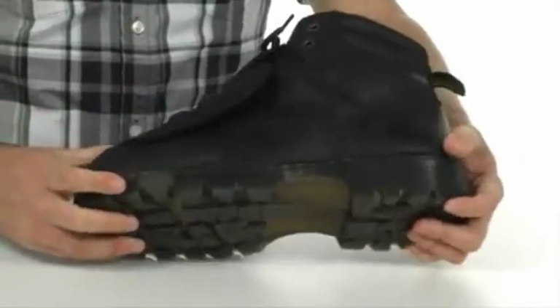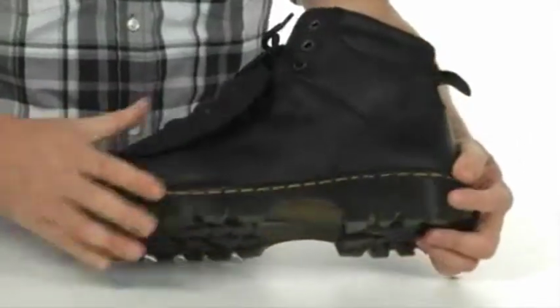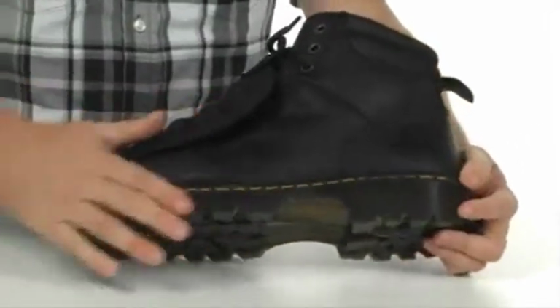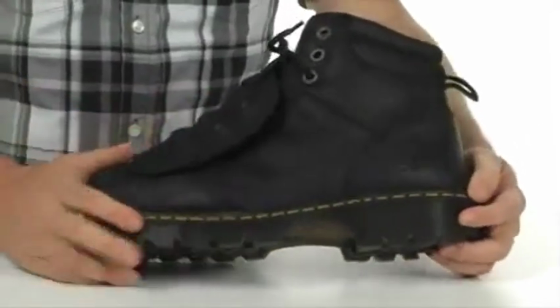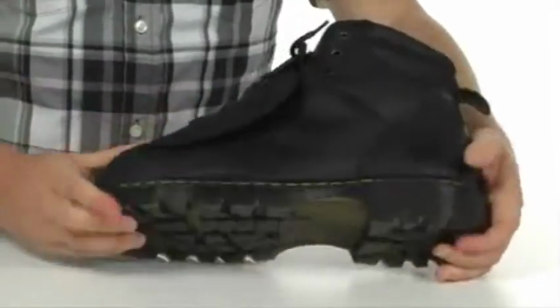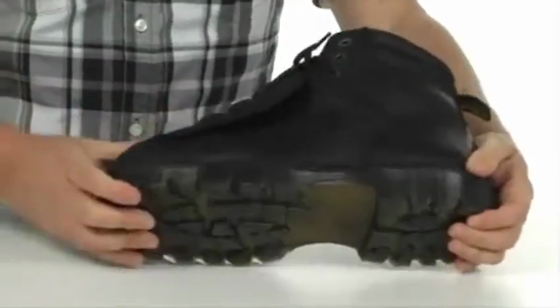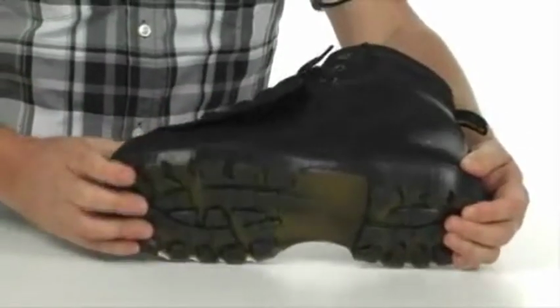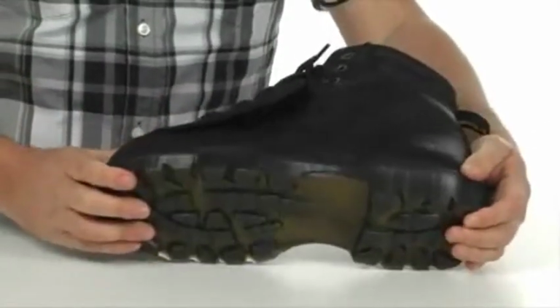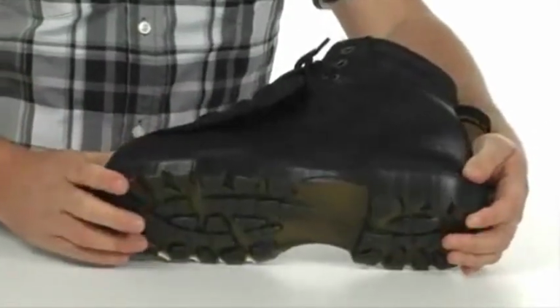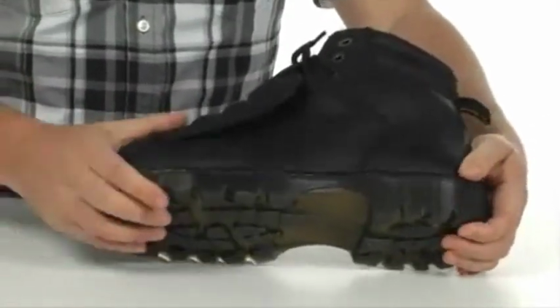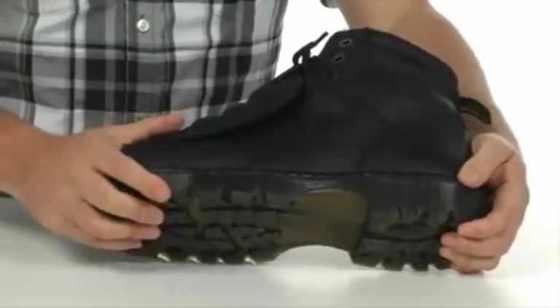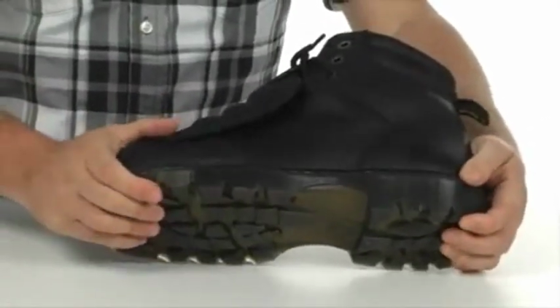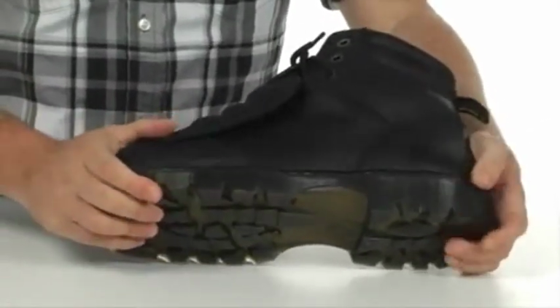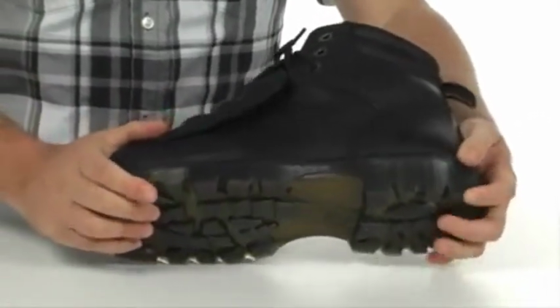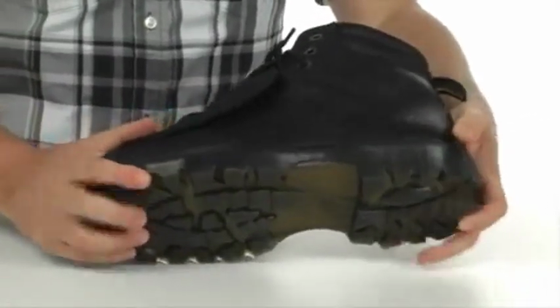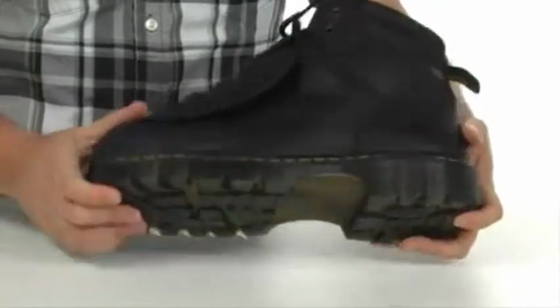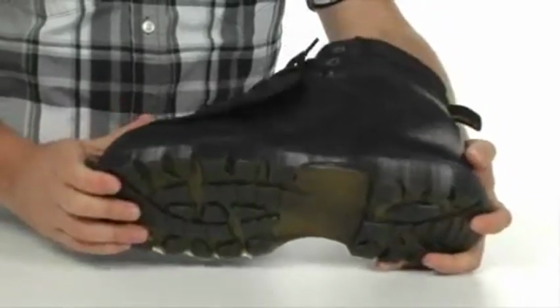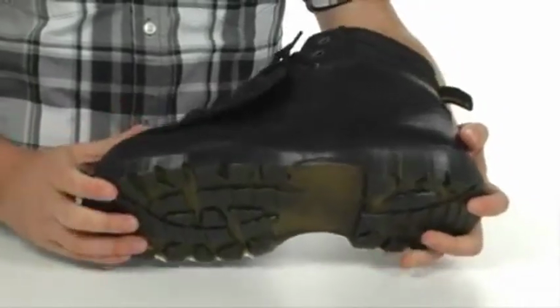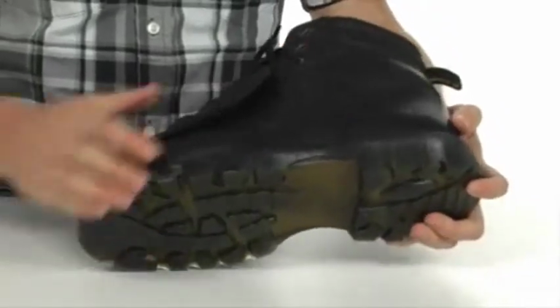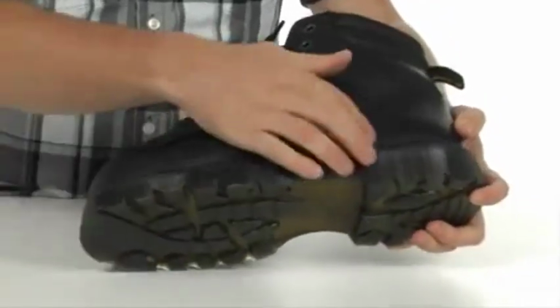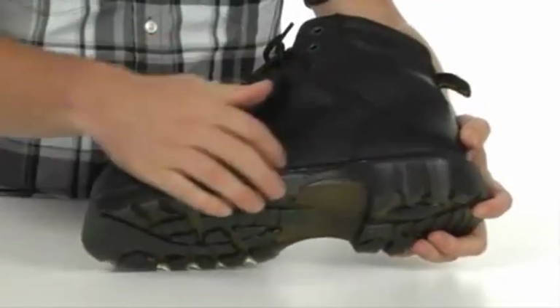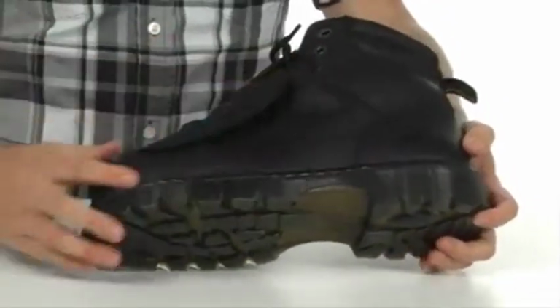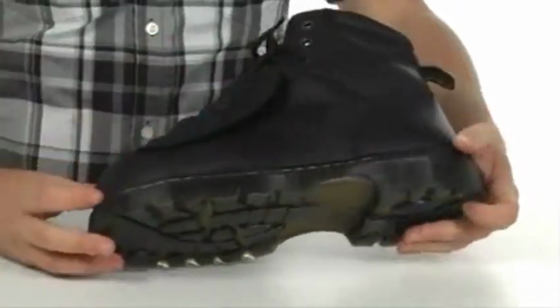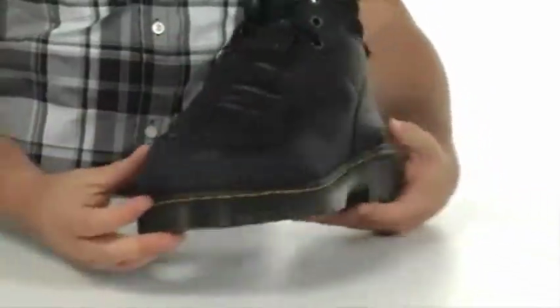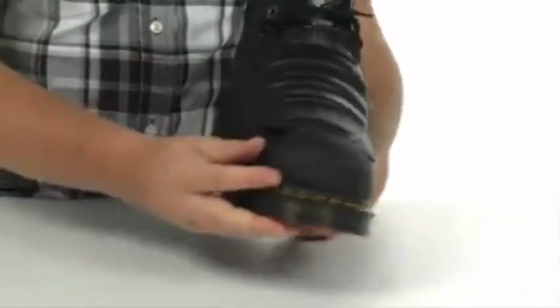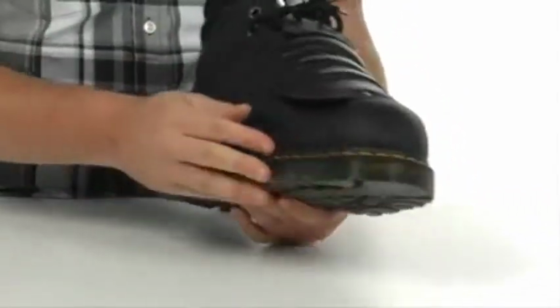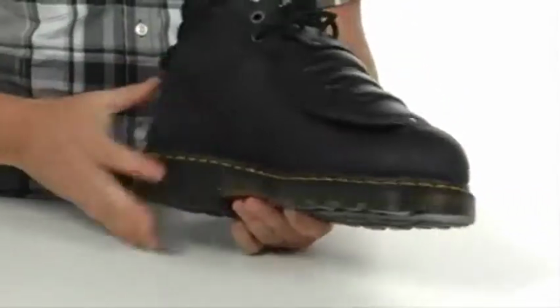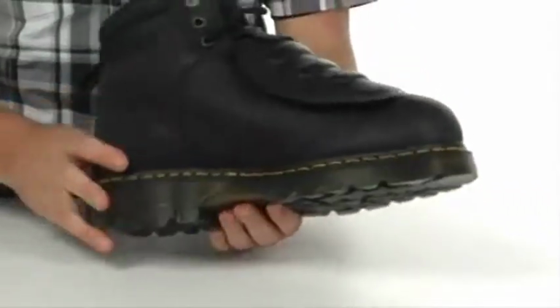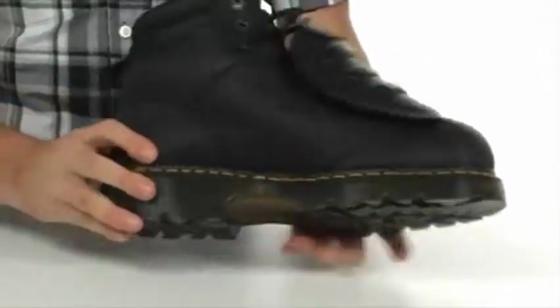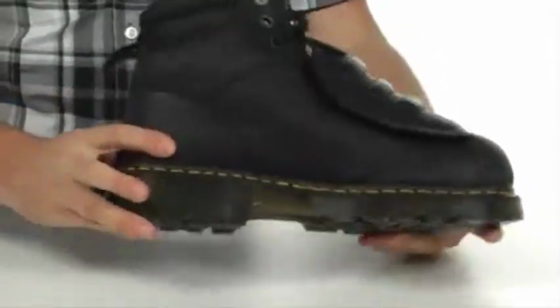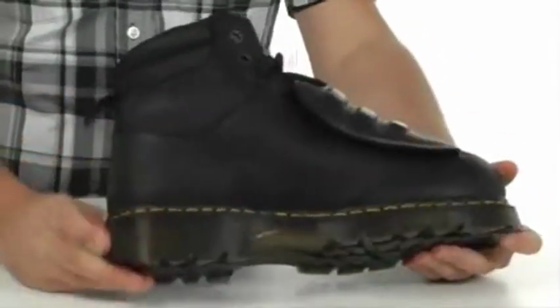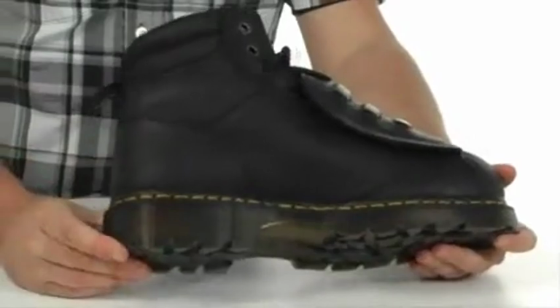The outsole itself is extremely shock absorbing. It's that classic Doc Martens material. It's slip resistant. Of course, that yellow stitch reinforced all the way around — it's classic Doc Martens.